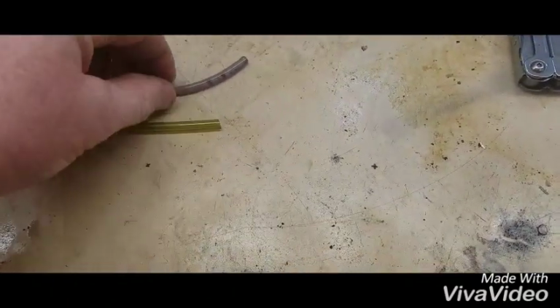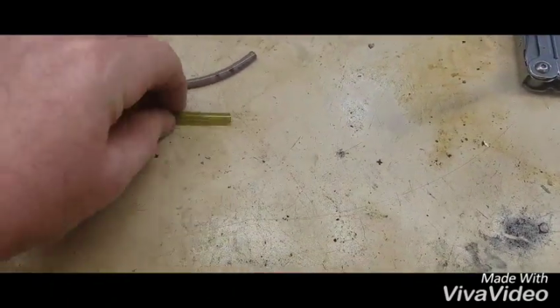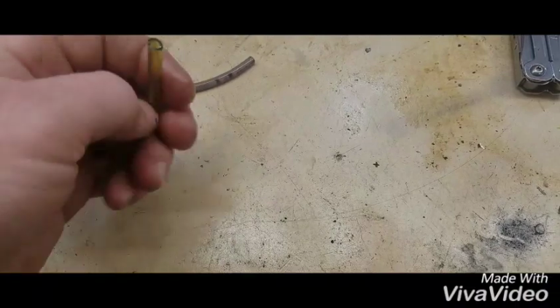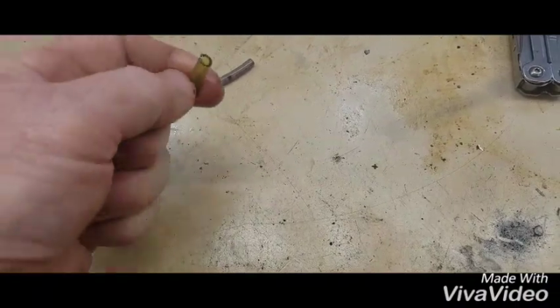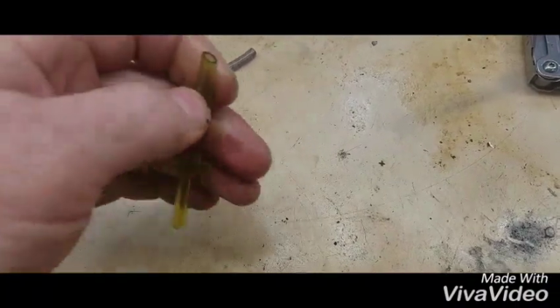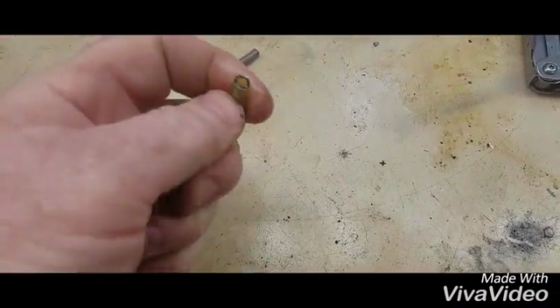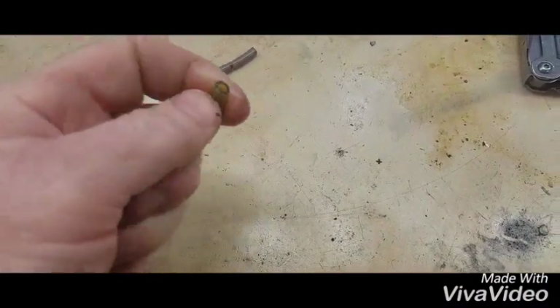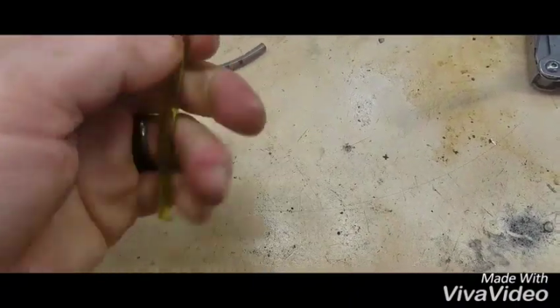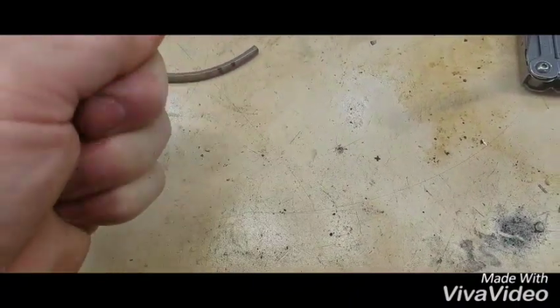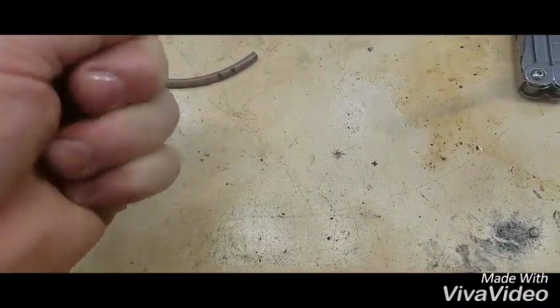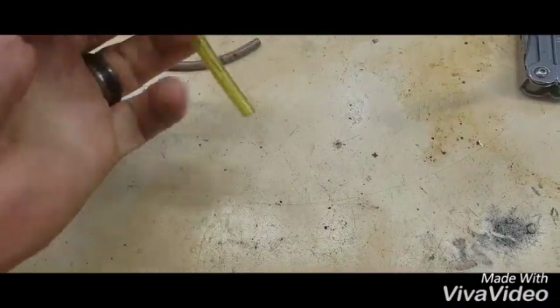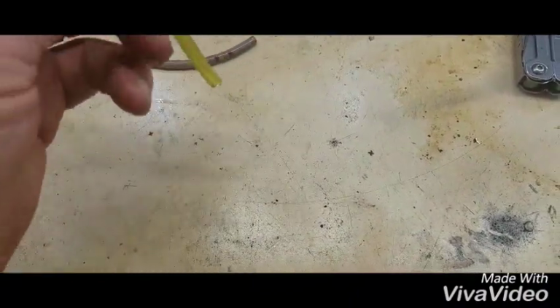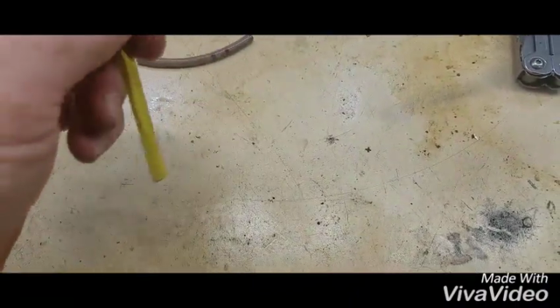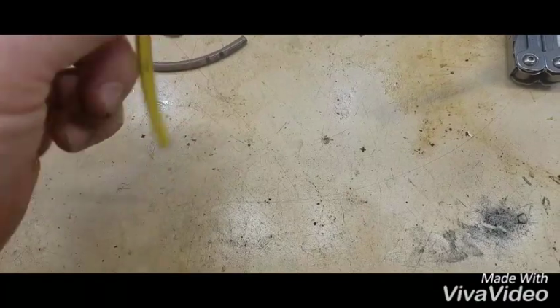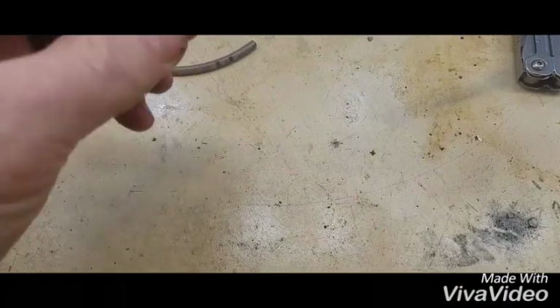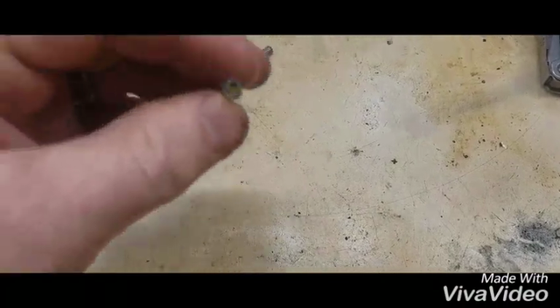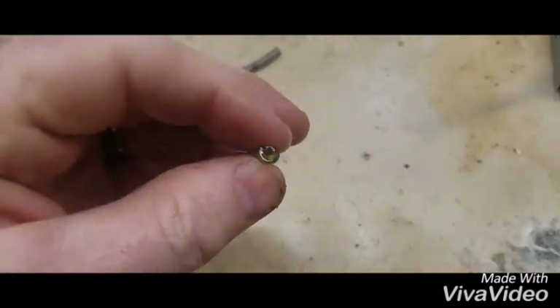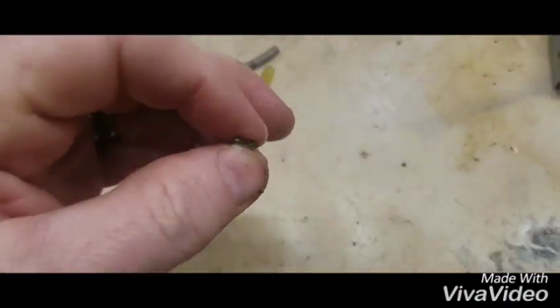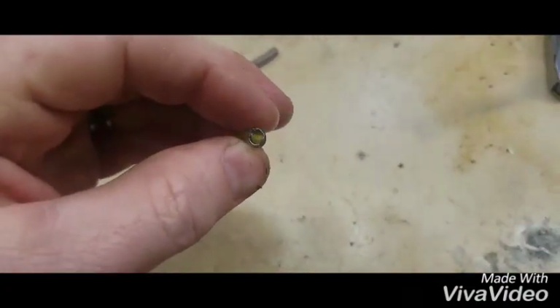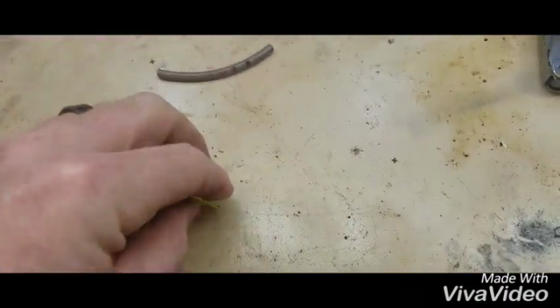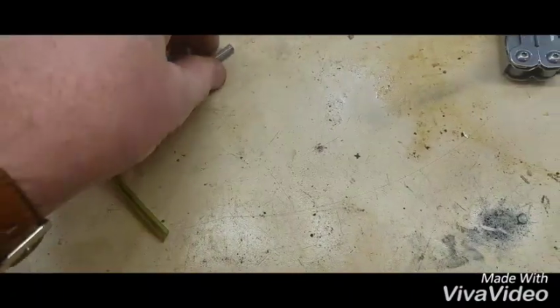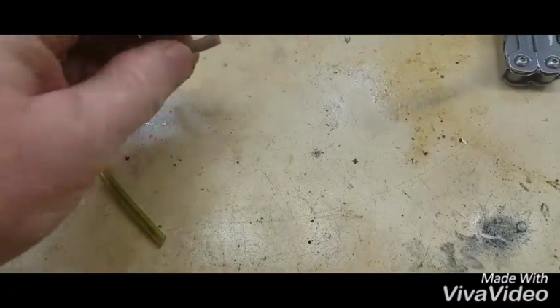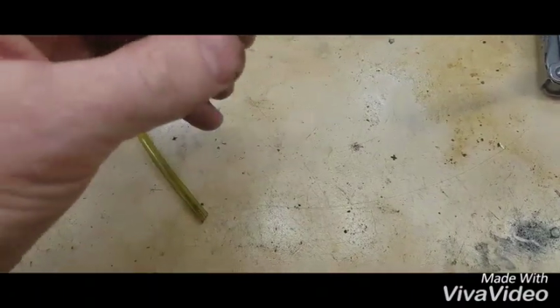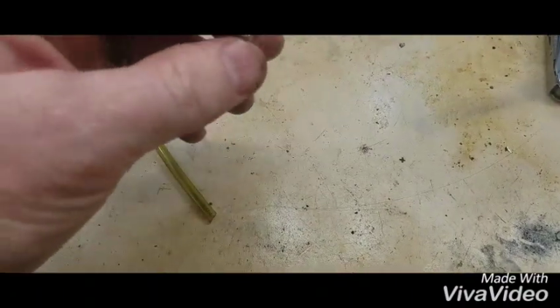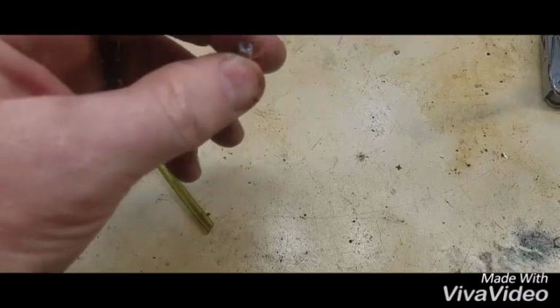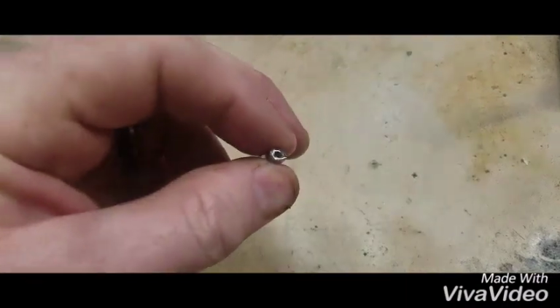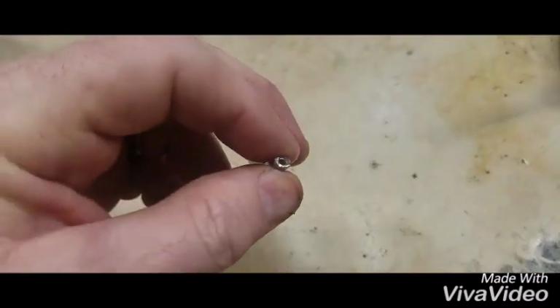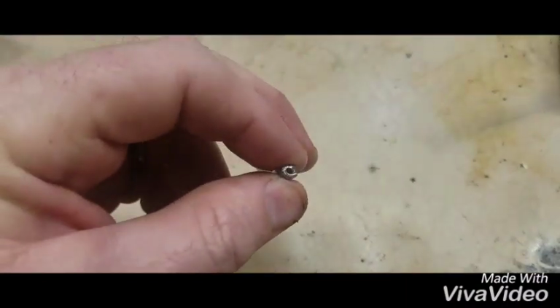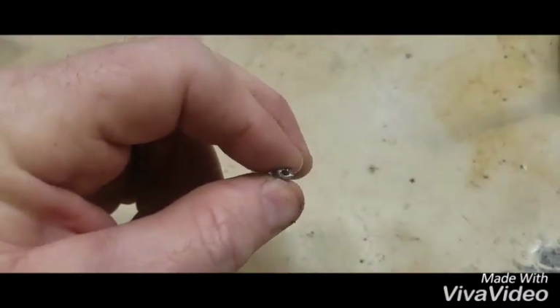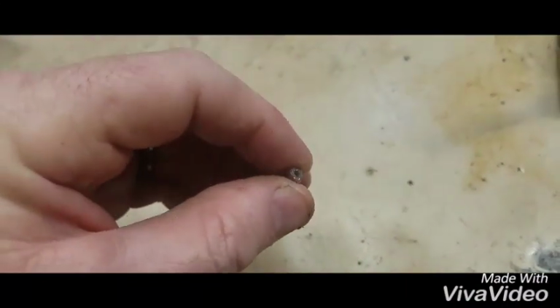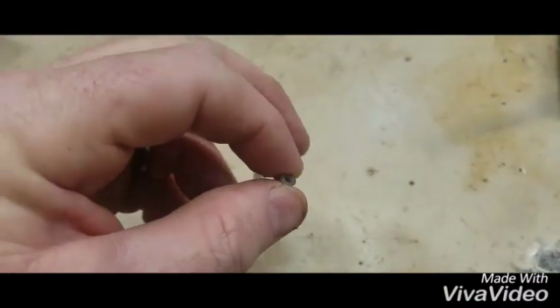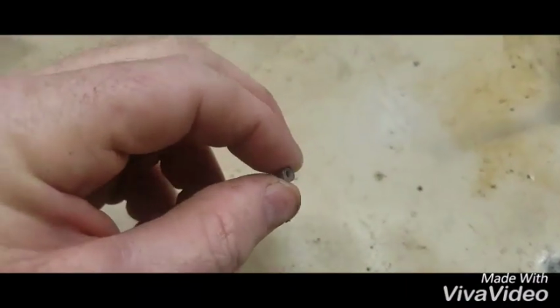The Tygon line is still really flexible — bounces back and everything. And here is the other one — it's like harder now, you can barely squeeze it.